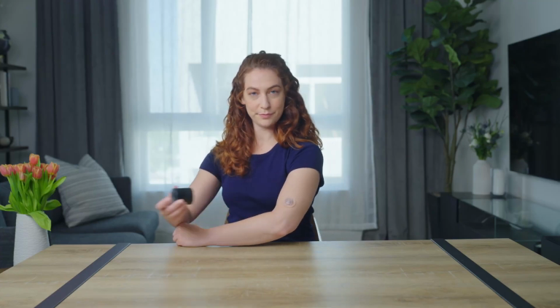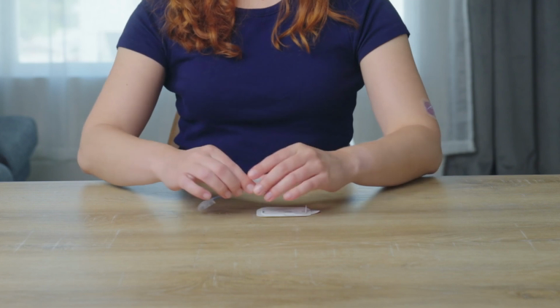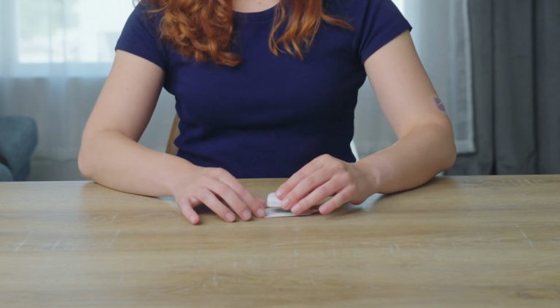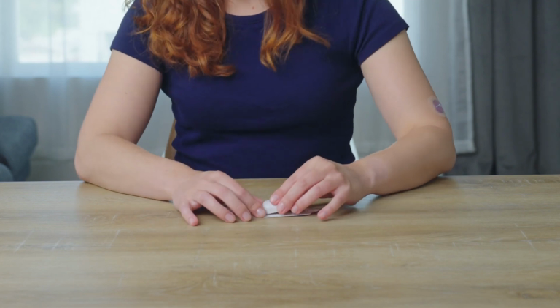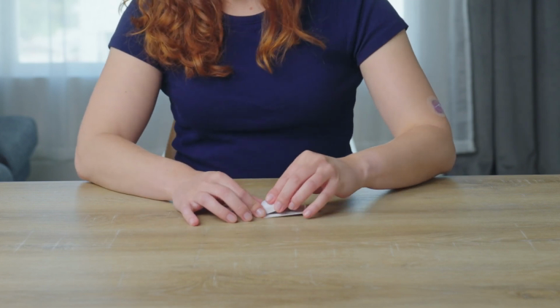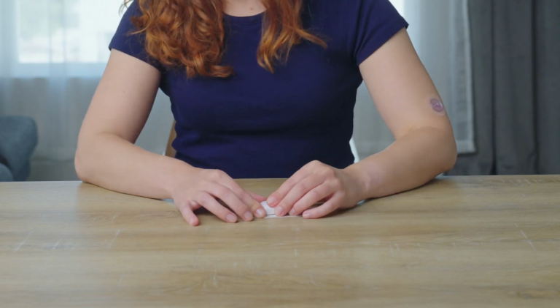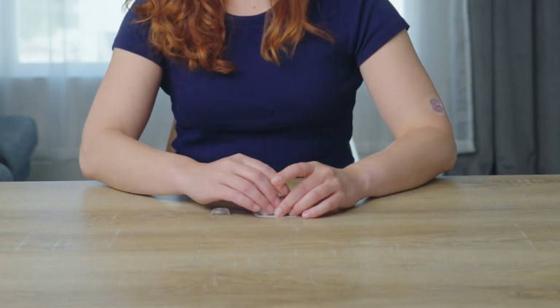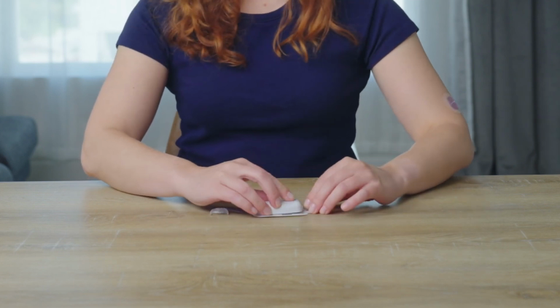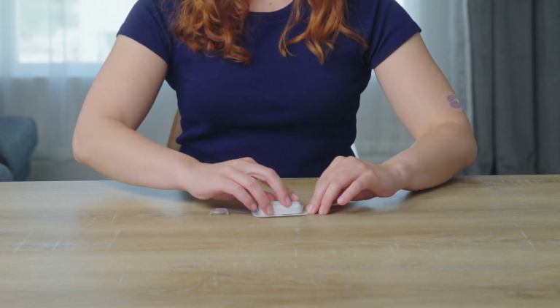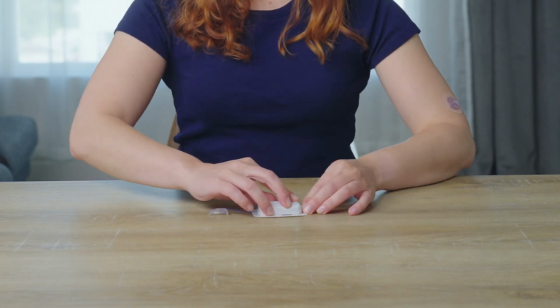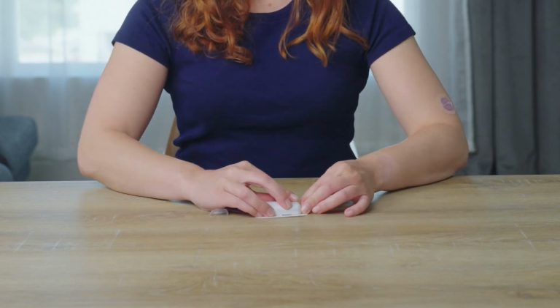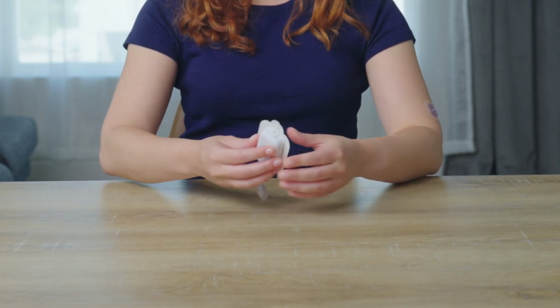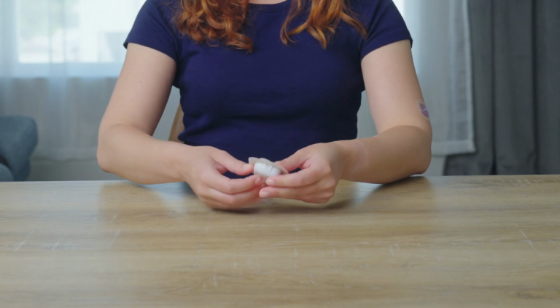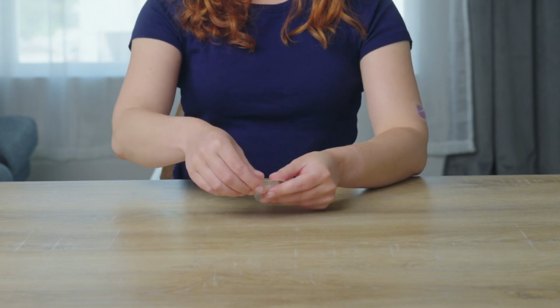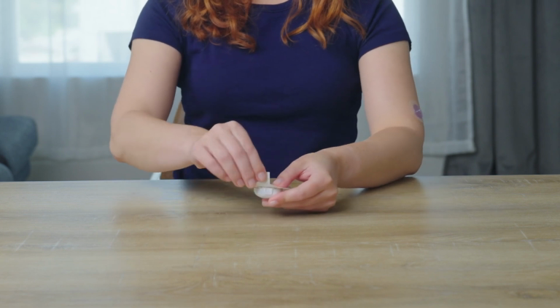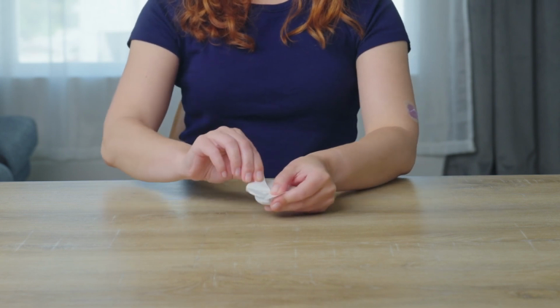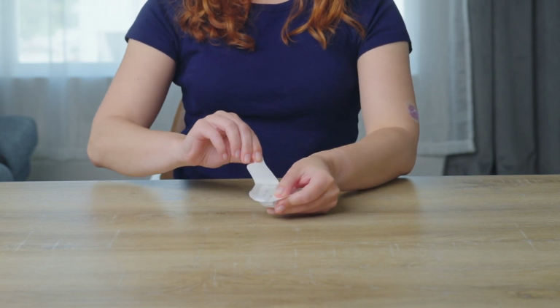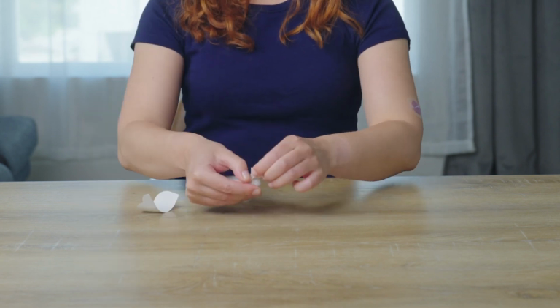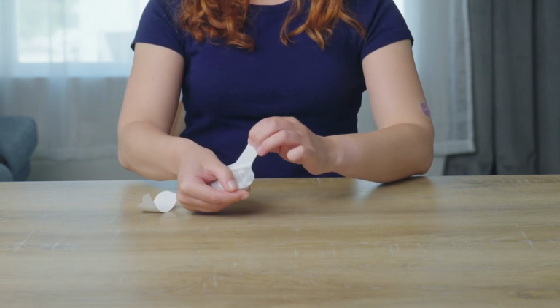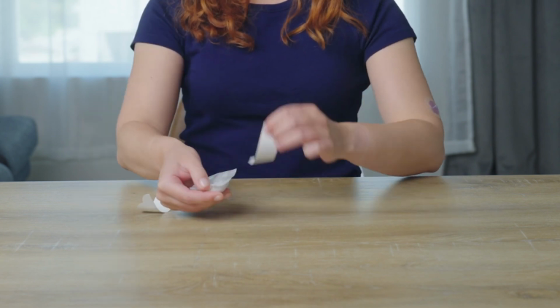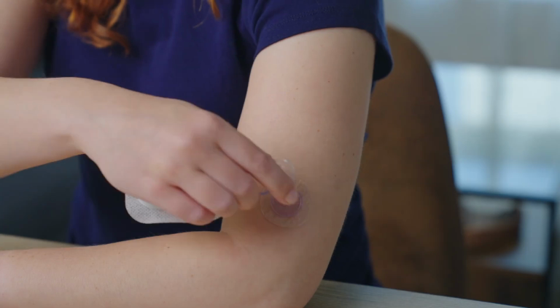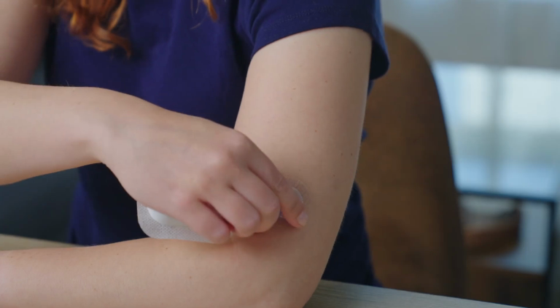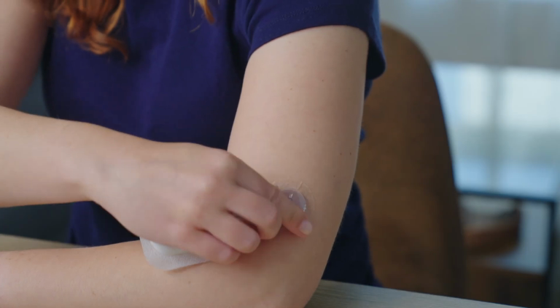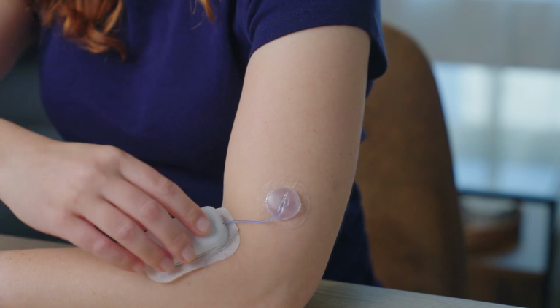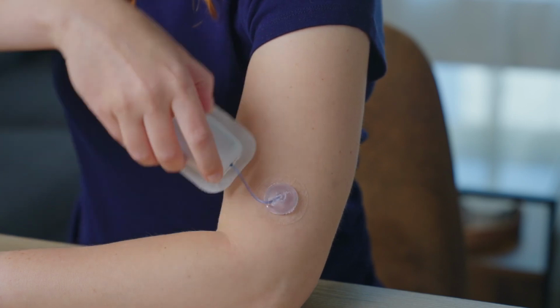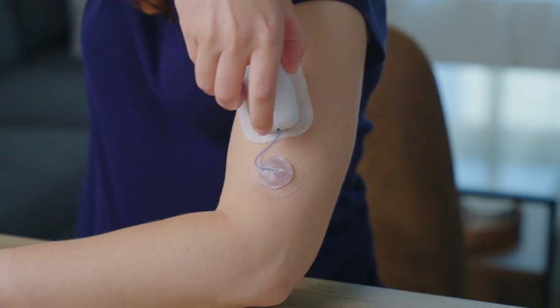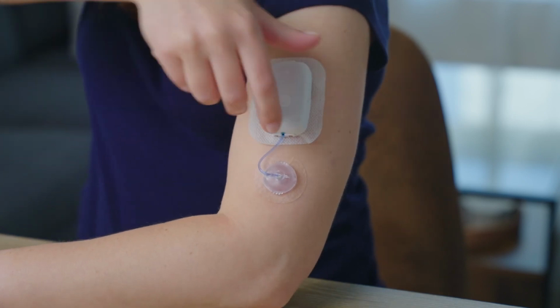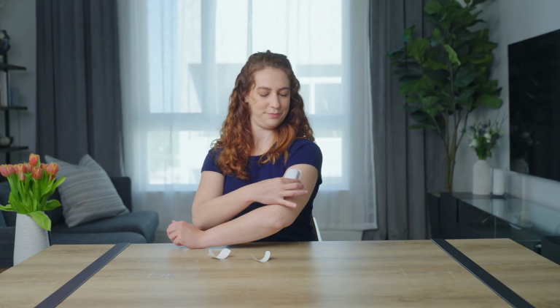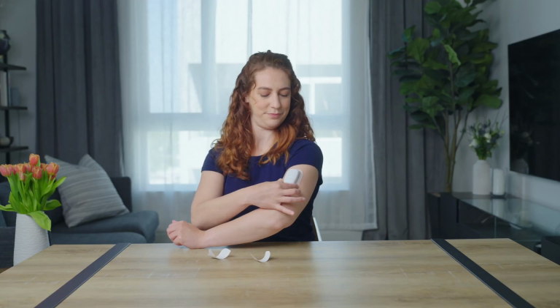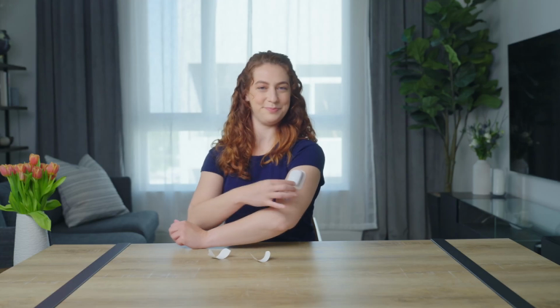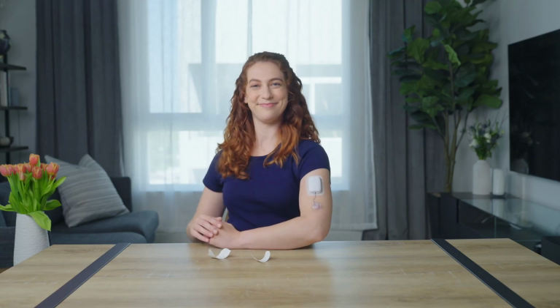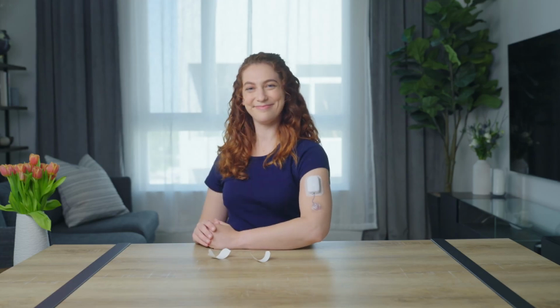Once the priming process is complete, the pump can be attached to the adhesive plate. The pump may now be attached by snapping the cap onto the infusion set and applying the pump adhesive in the surrounding area.